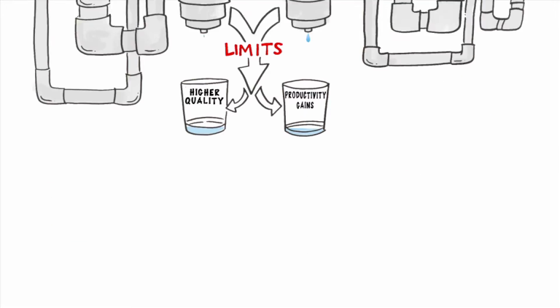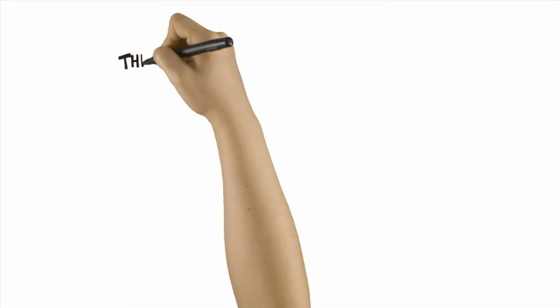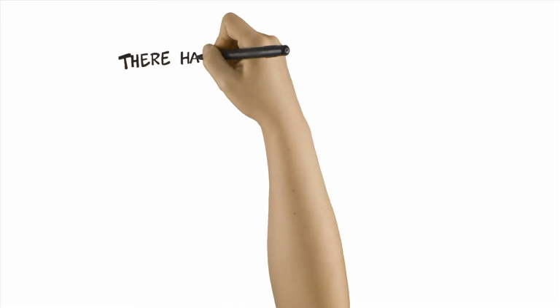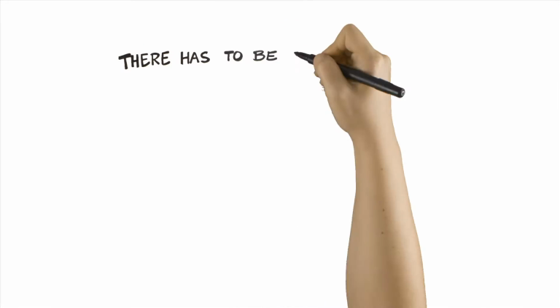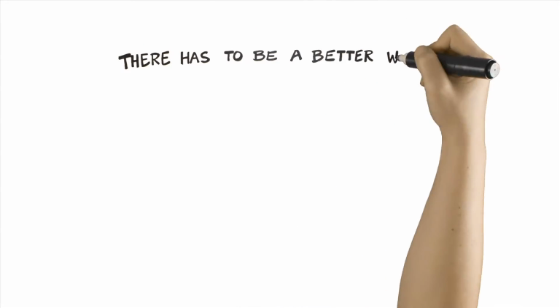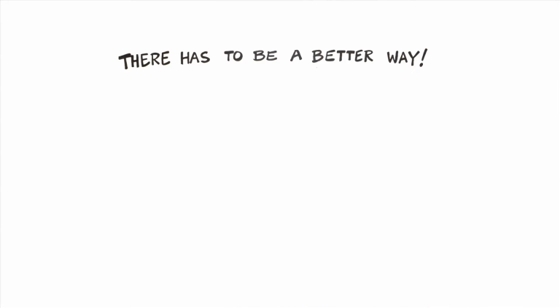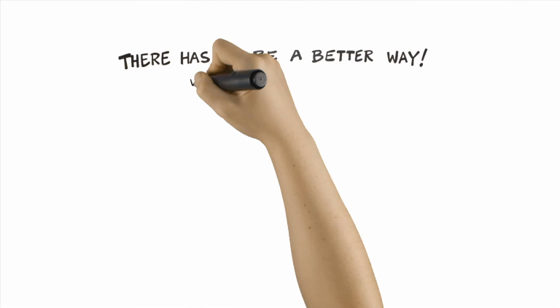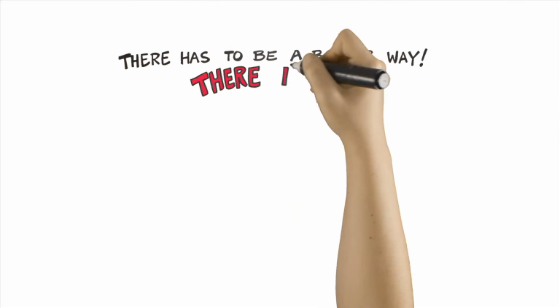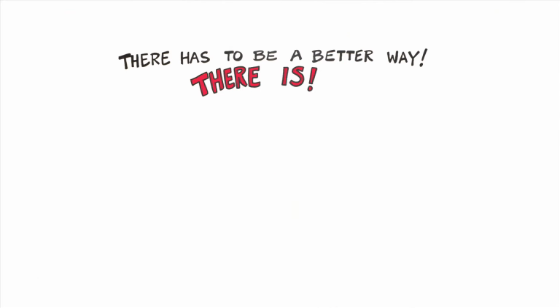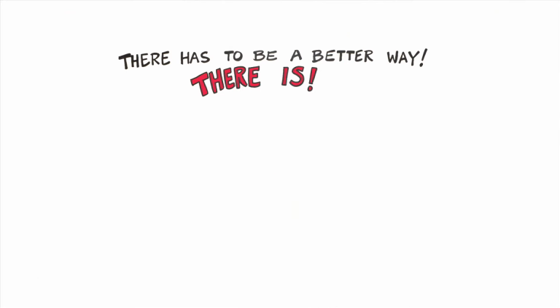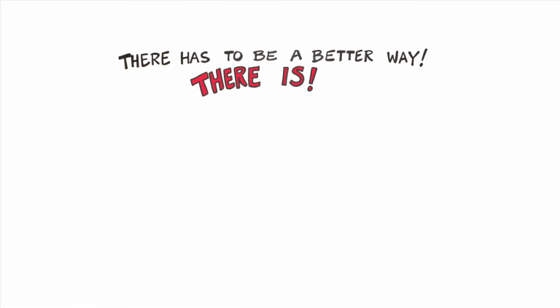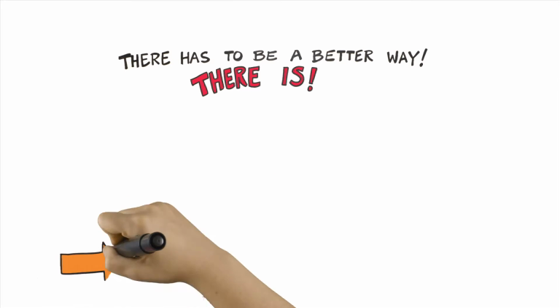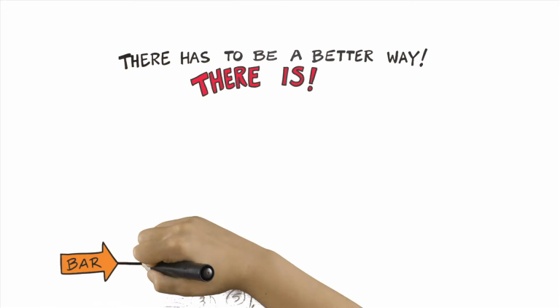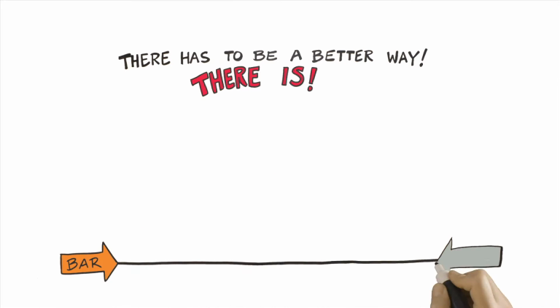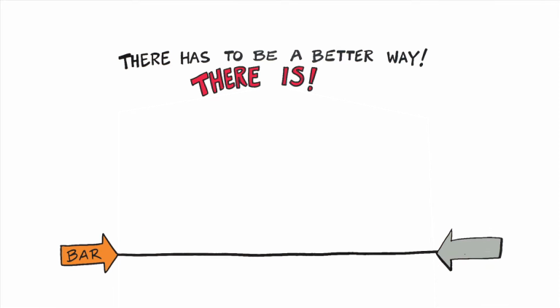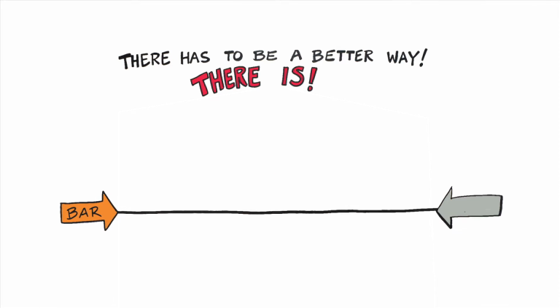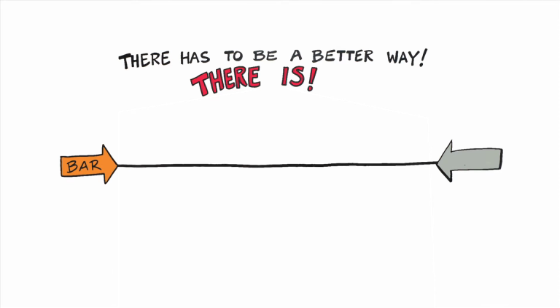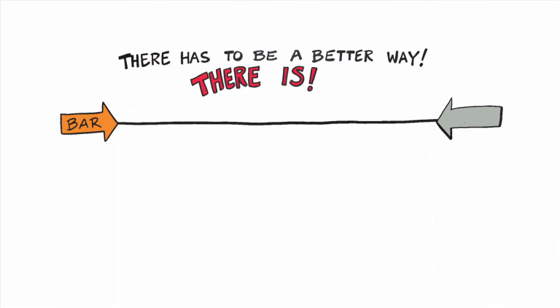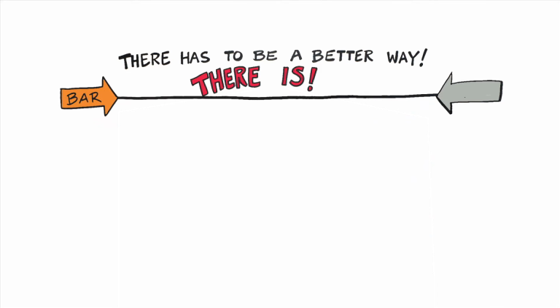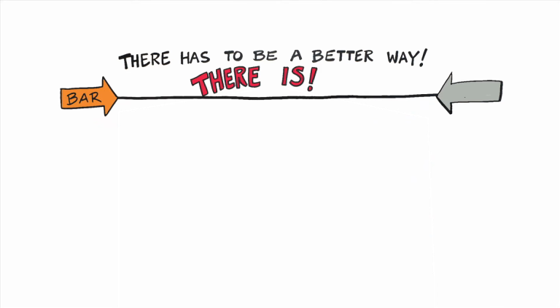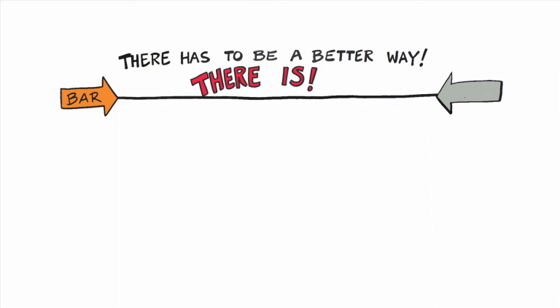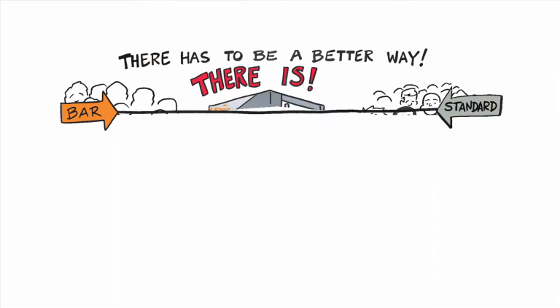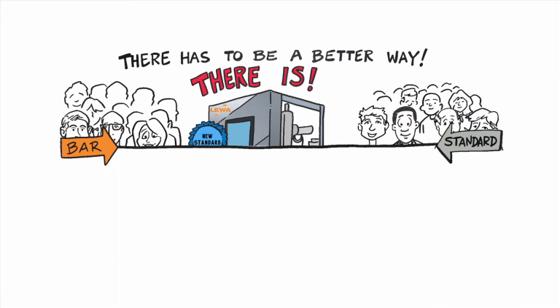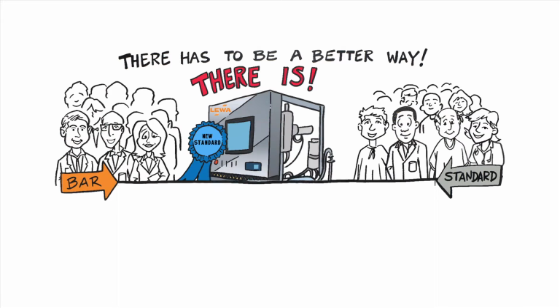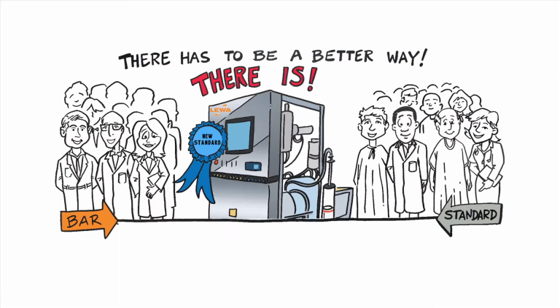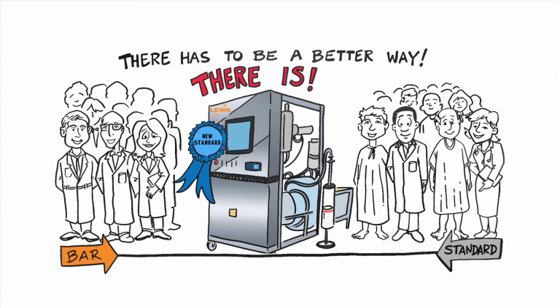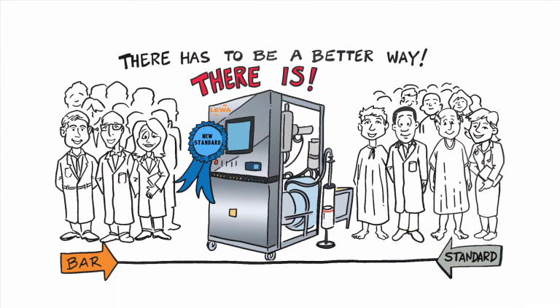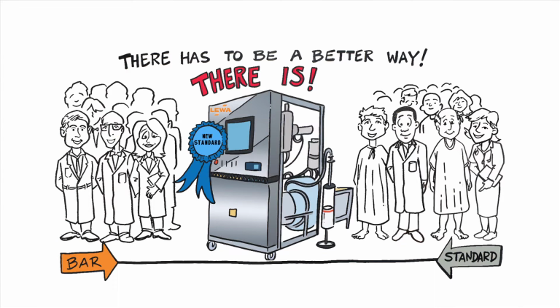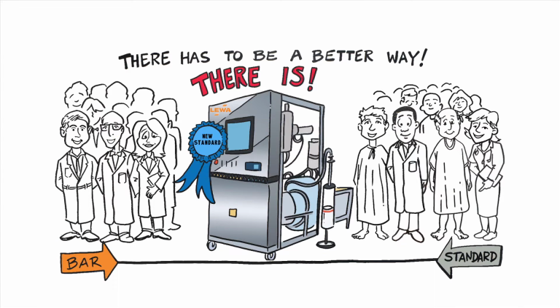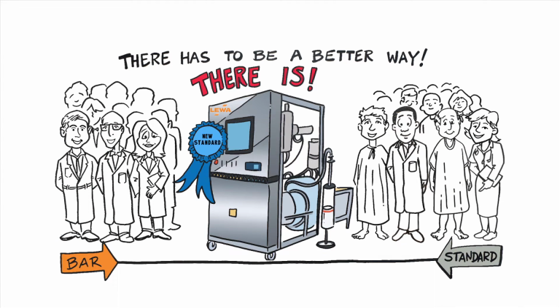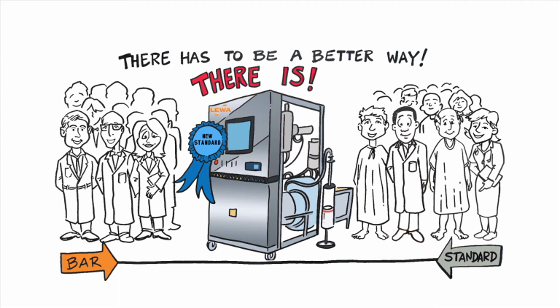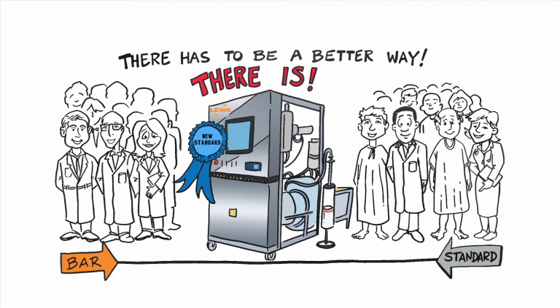There has to be a better way. And there is. At Liwa, we're not just raising the bar. We're setting a new standard for pilot and process scale chromatography.